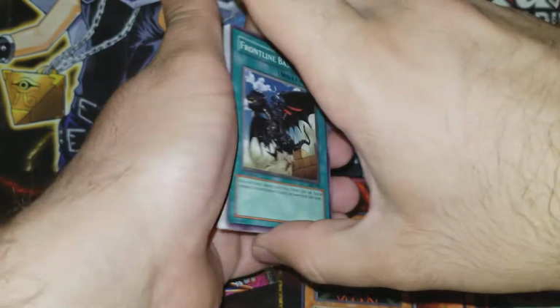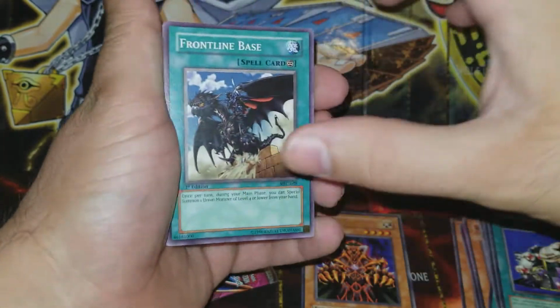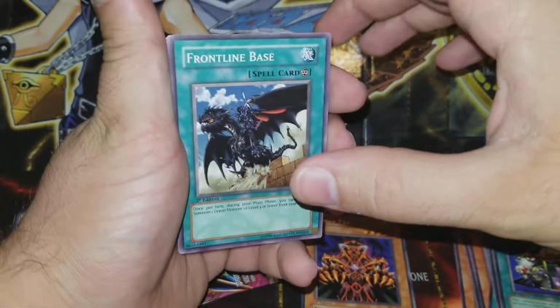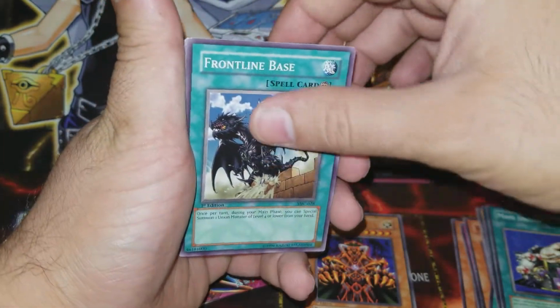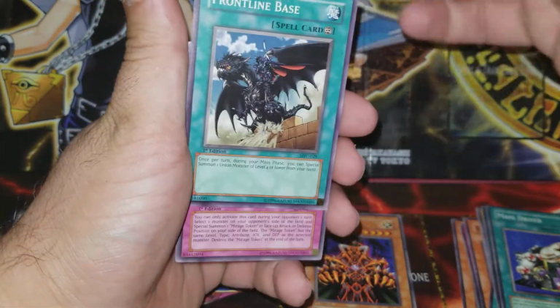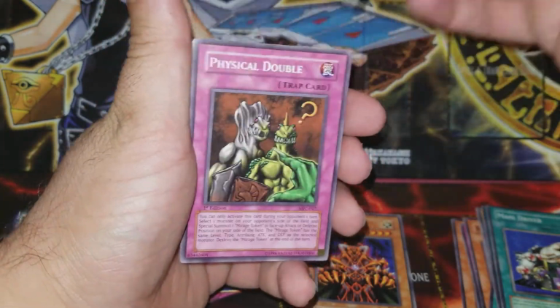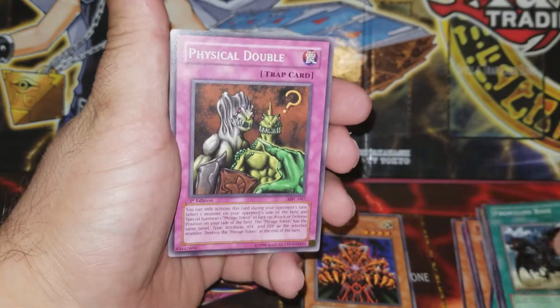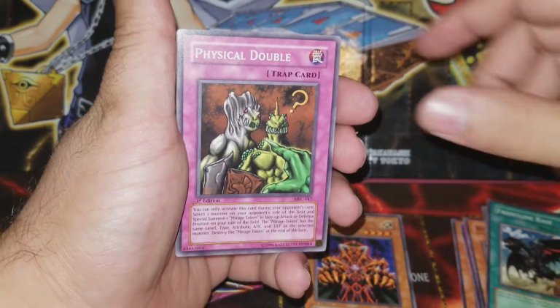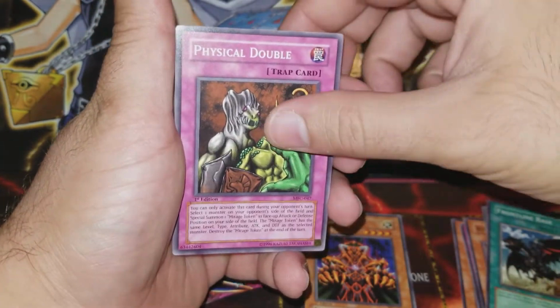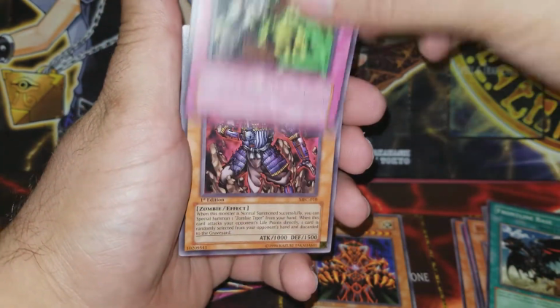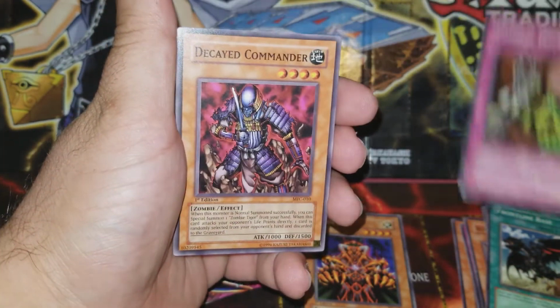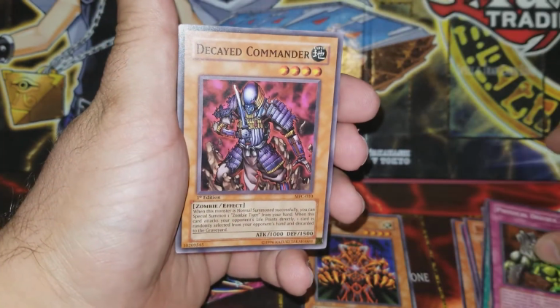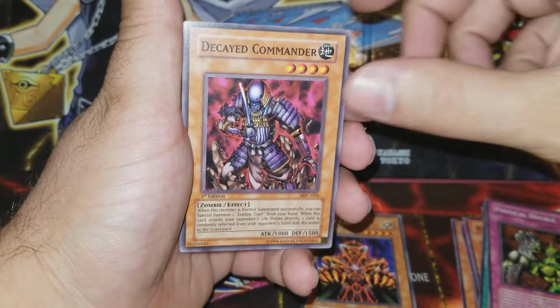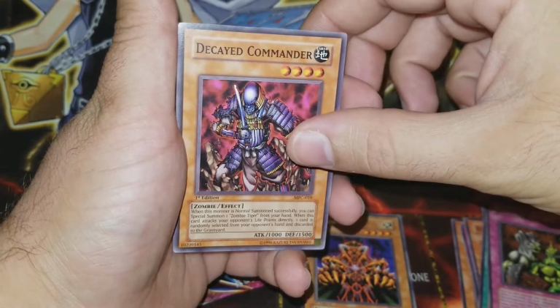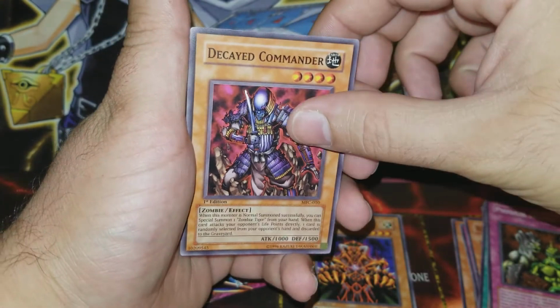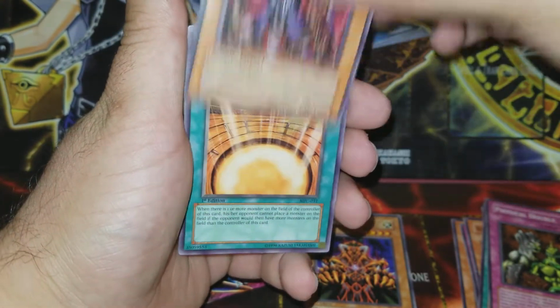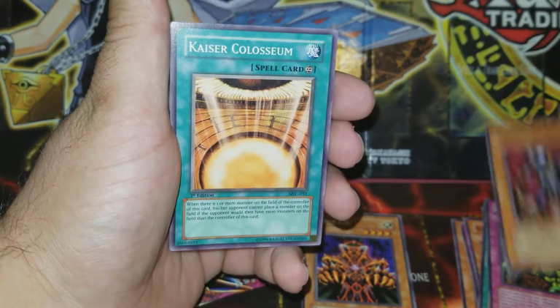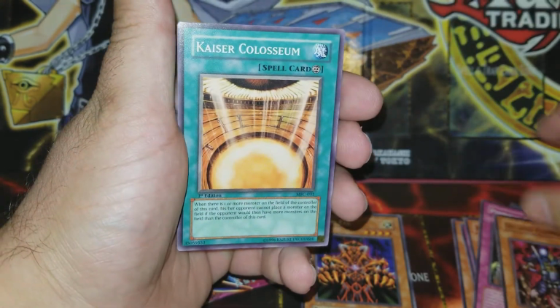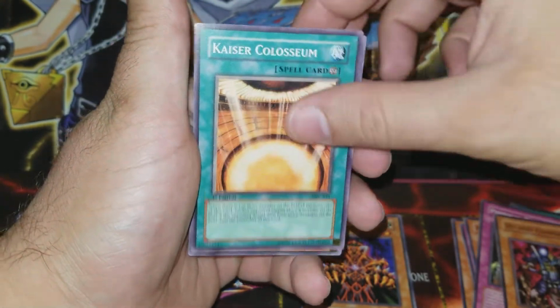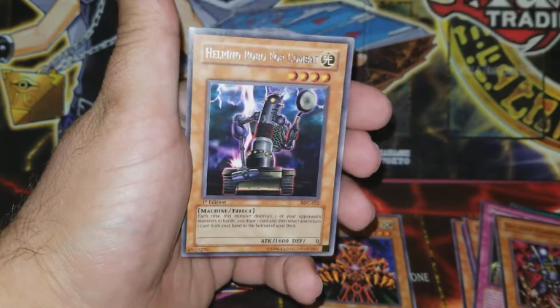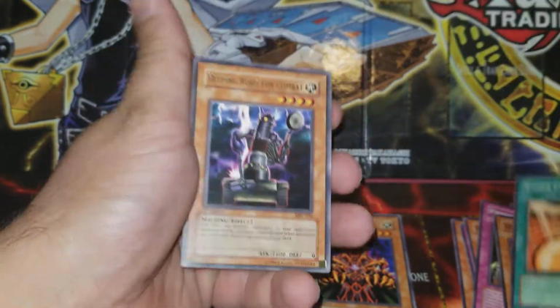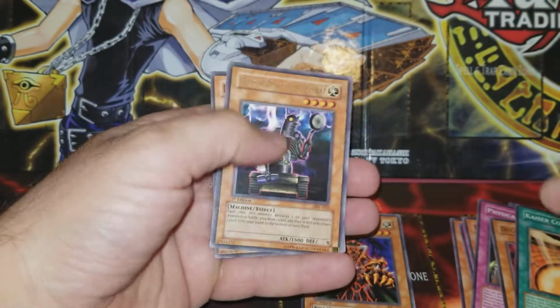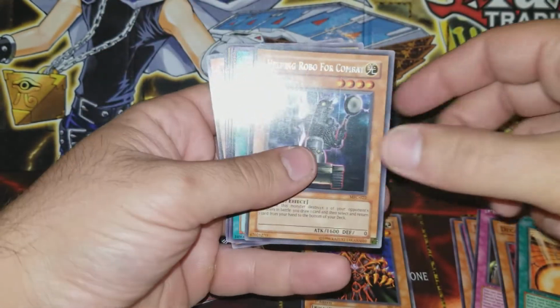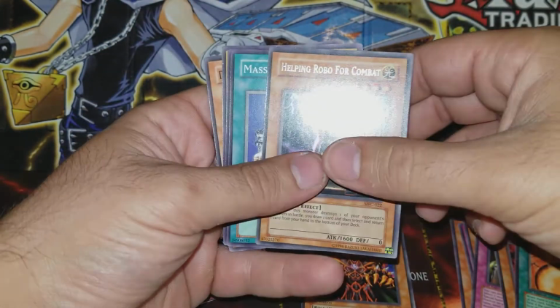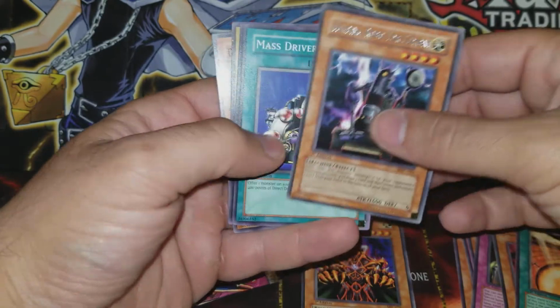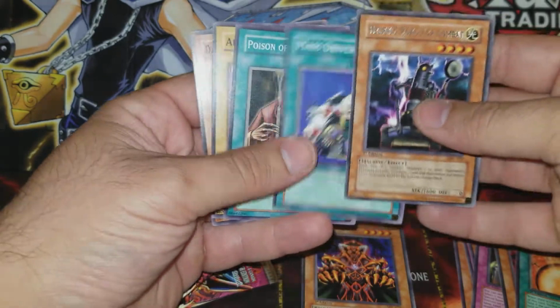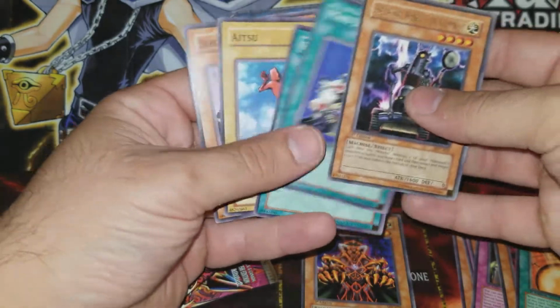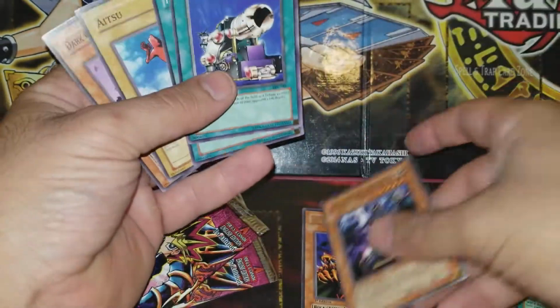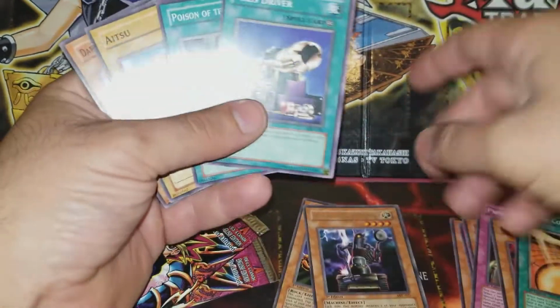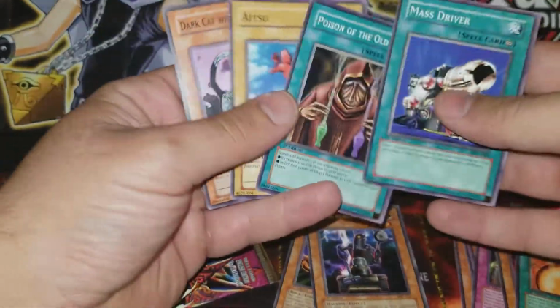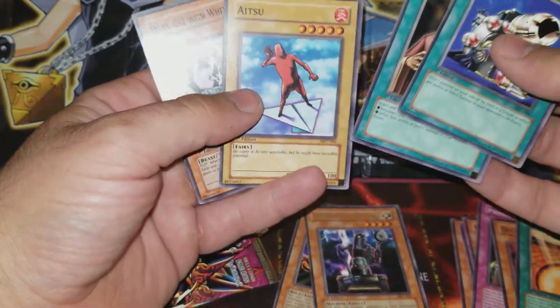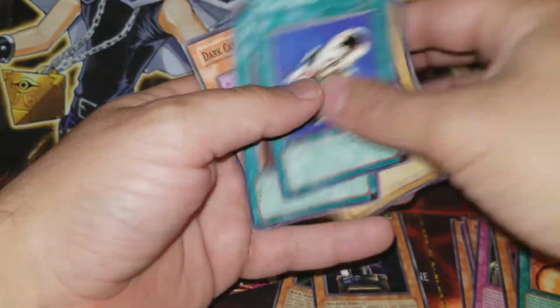Alright, we got Frontline Base, Physical Double, Decayed Commander, Kaiser Coliseum, and just the Helping Robo for Combat. So just another rare, guys.